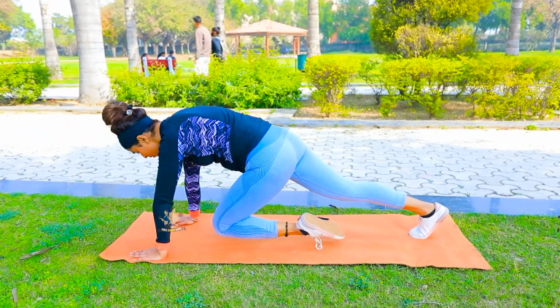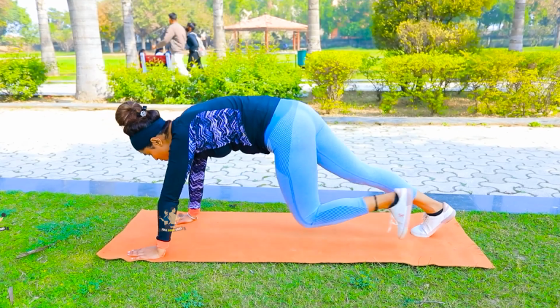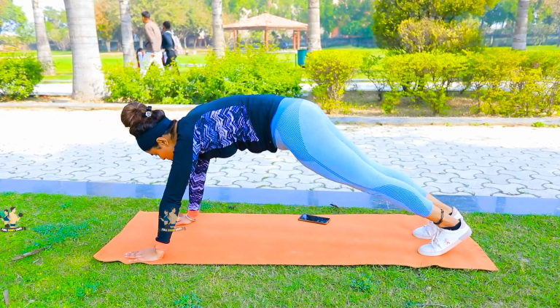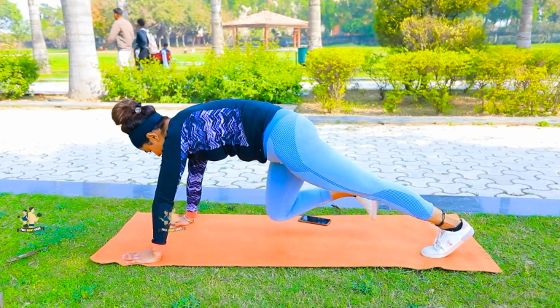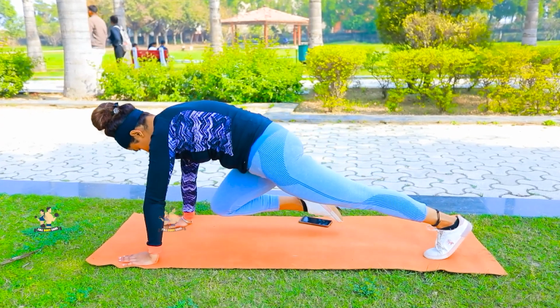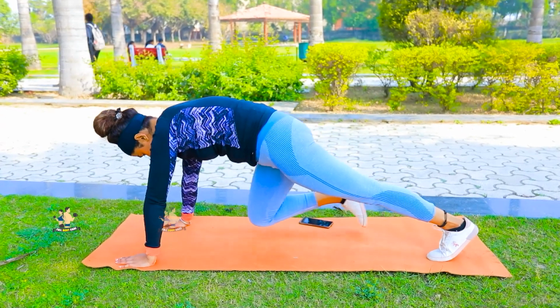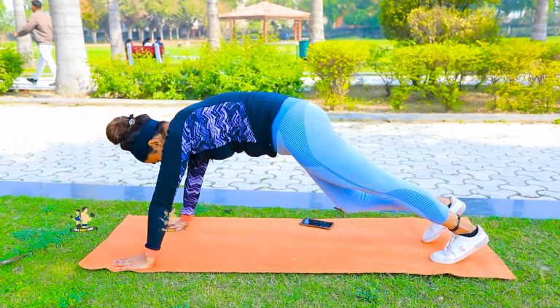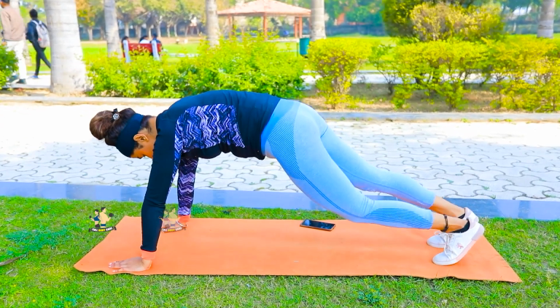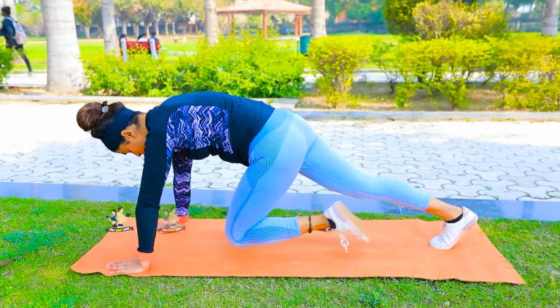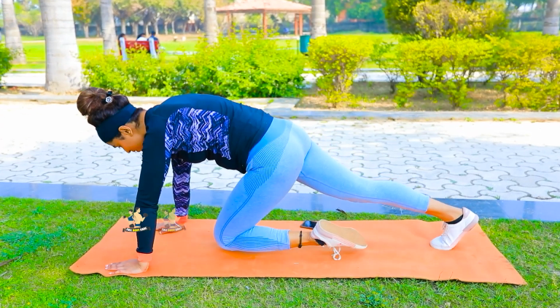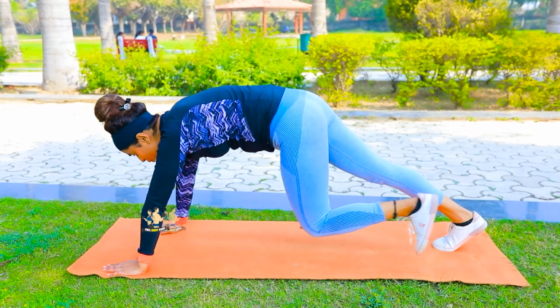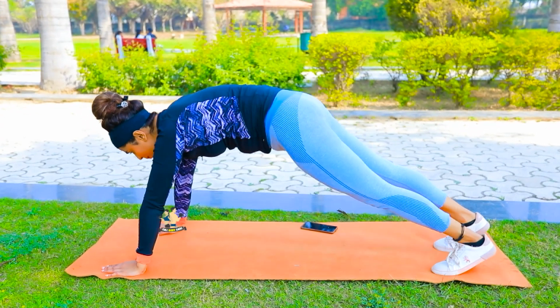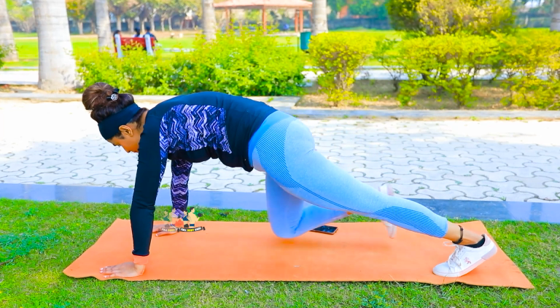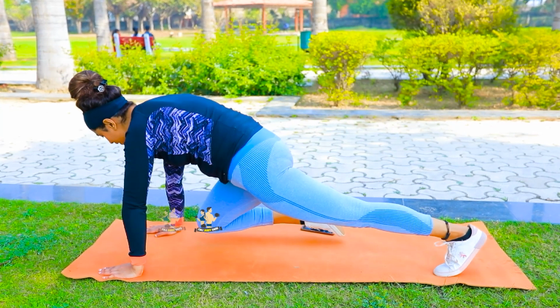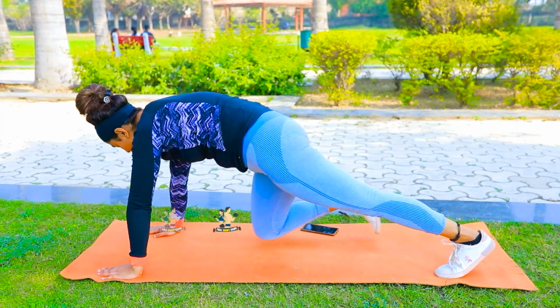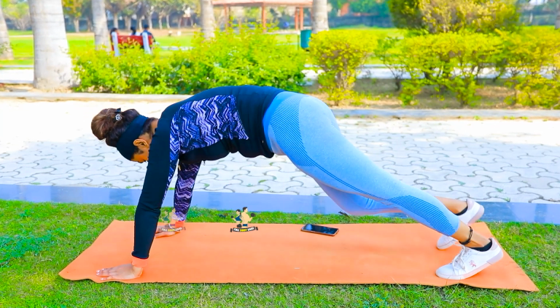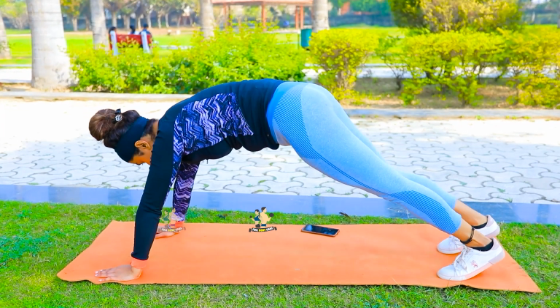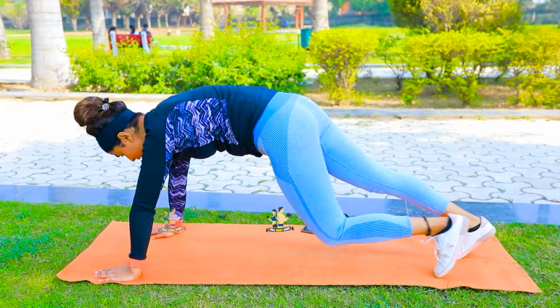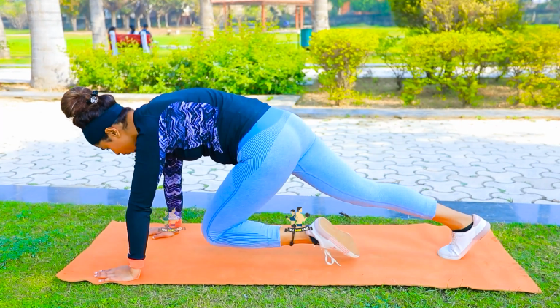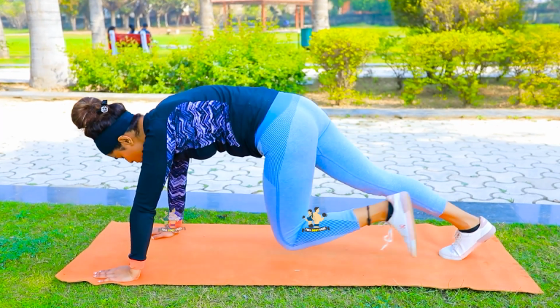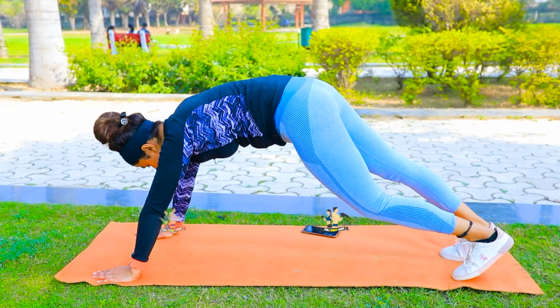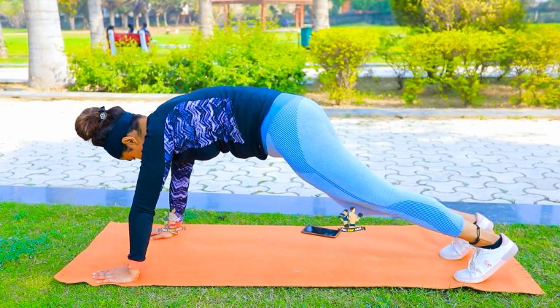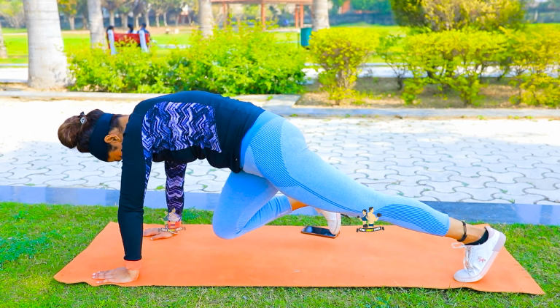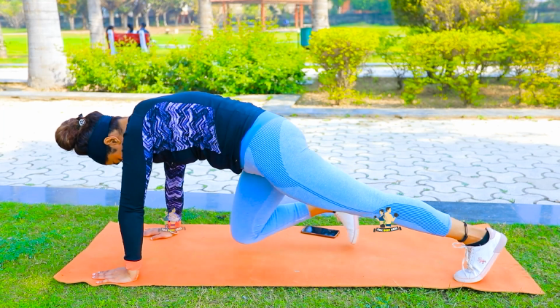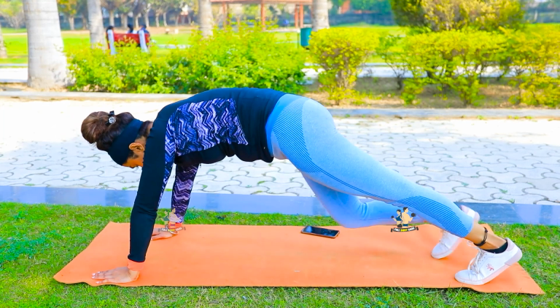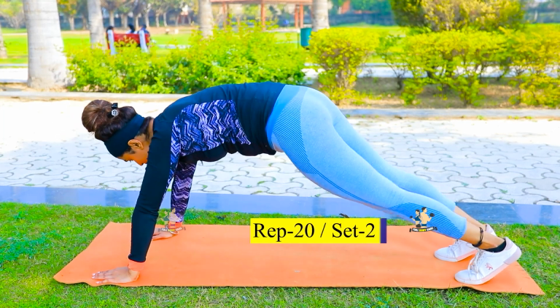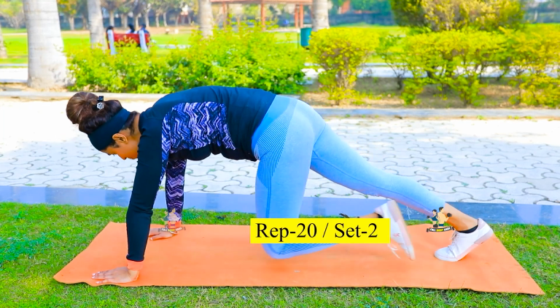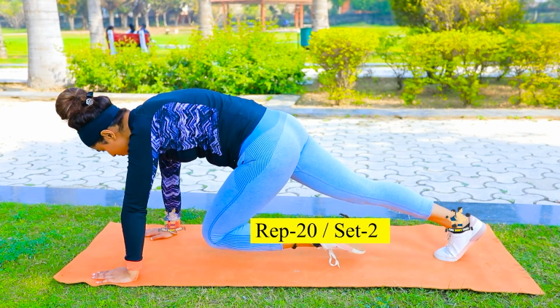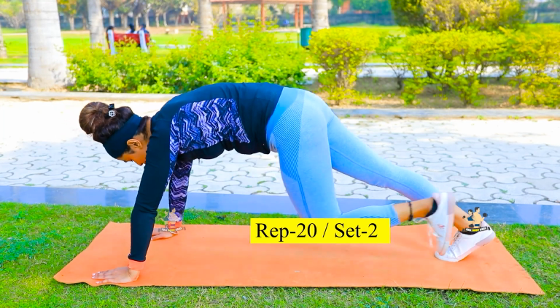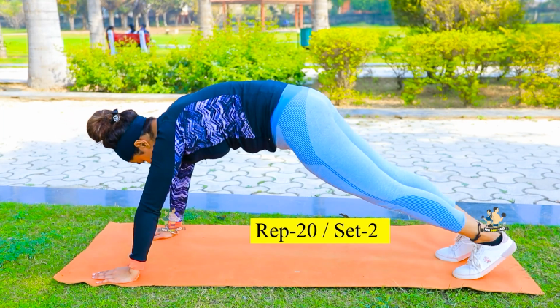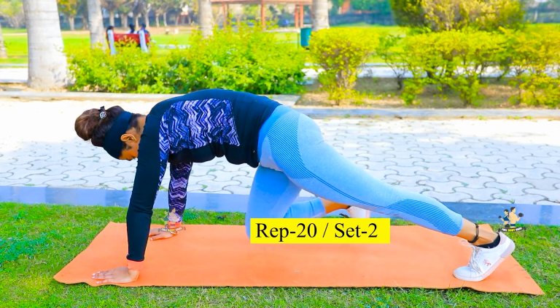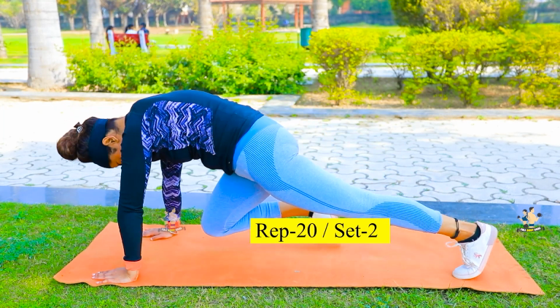Do it in slow motion. If you go fast and there is pain in your back, it will increase. If there is no pain, then you can go faster. Do it 20 times, two sets.